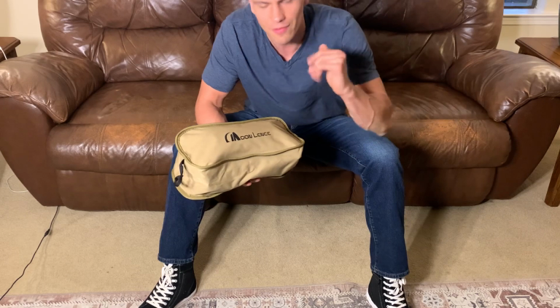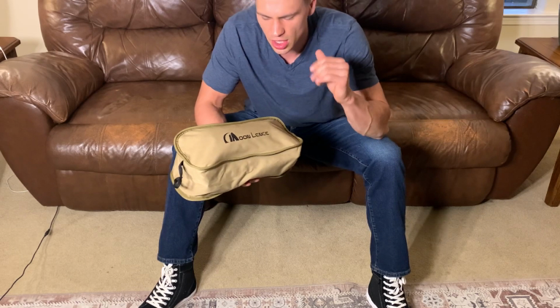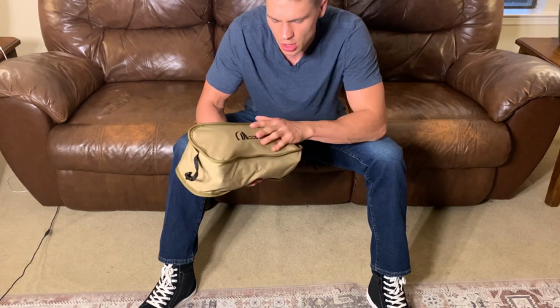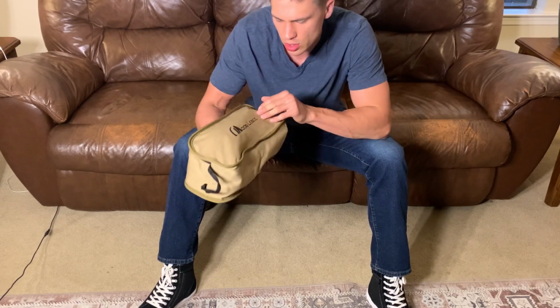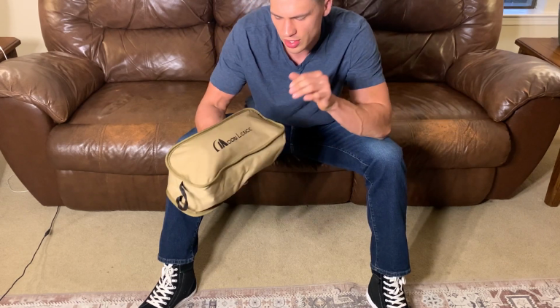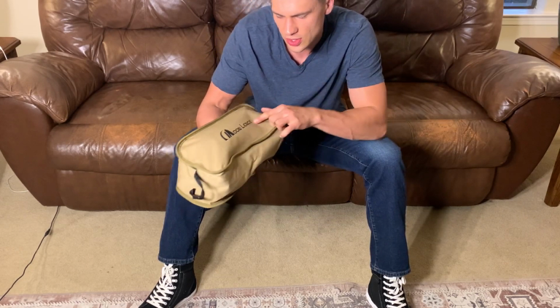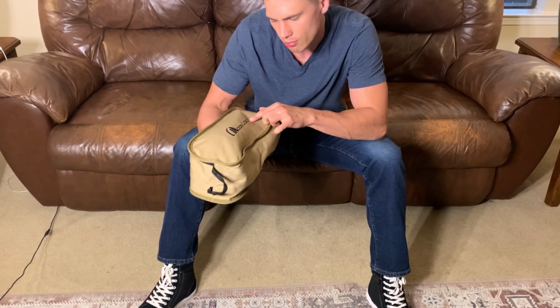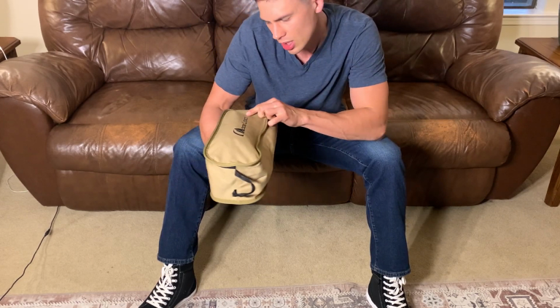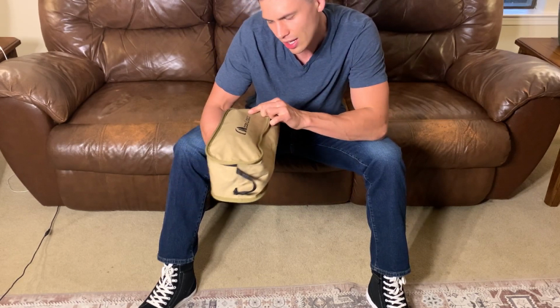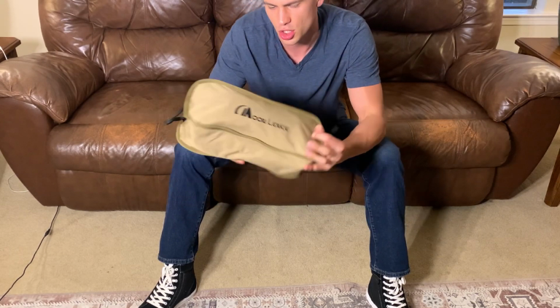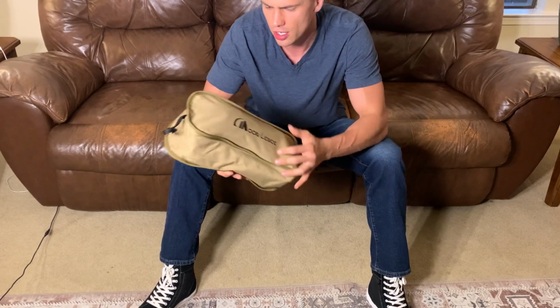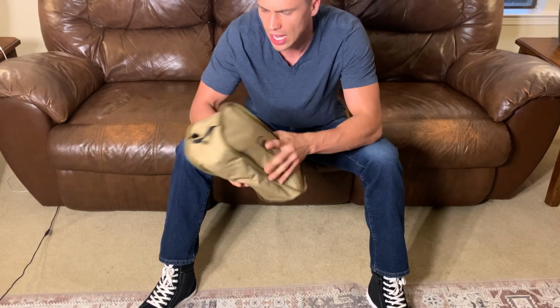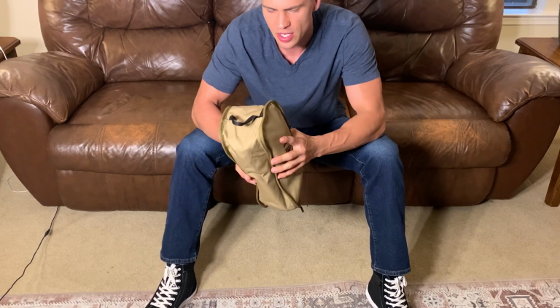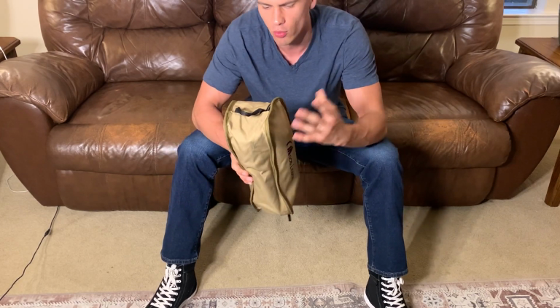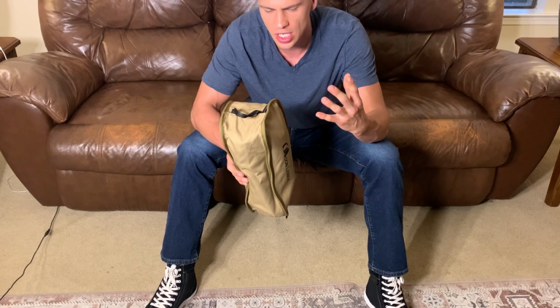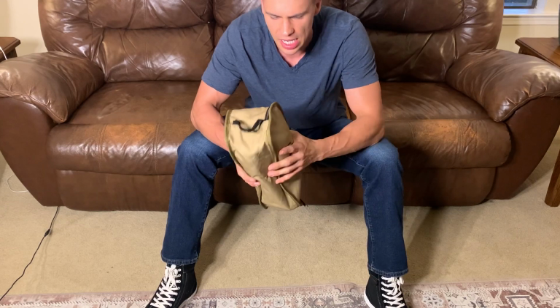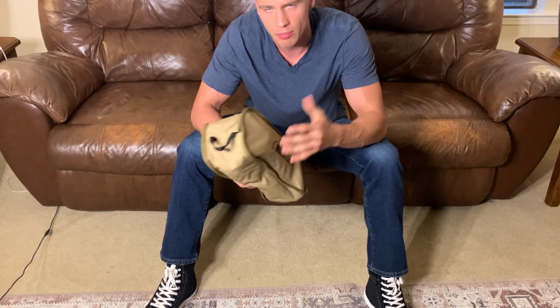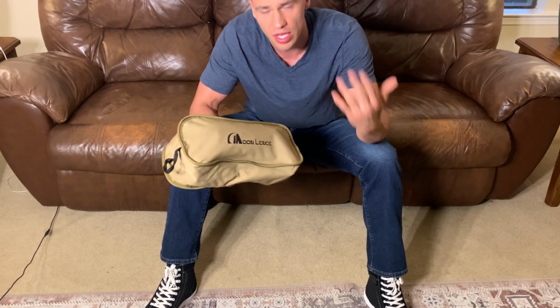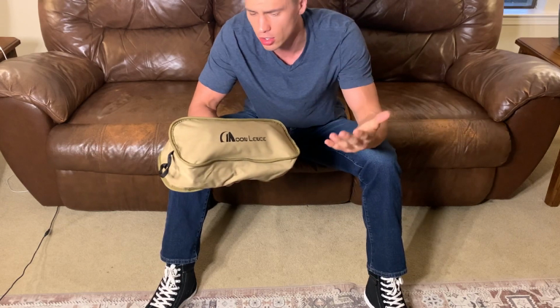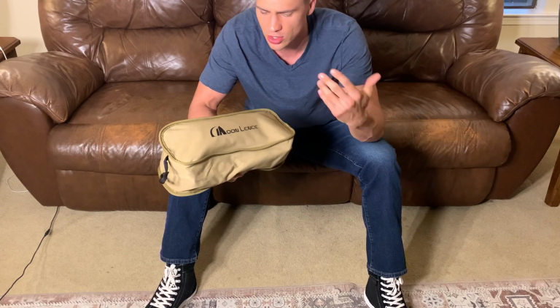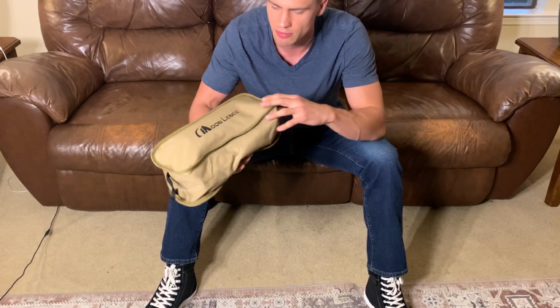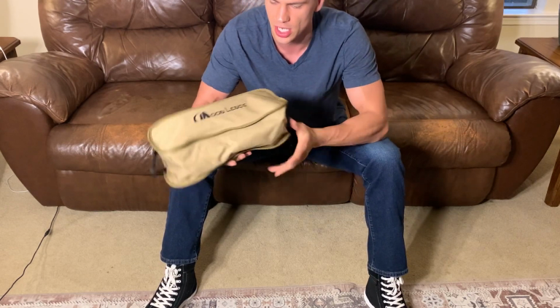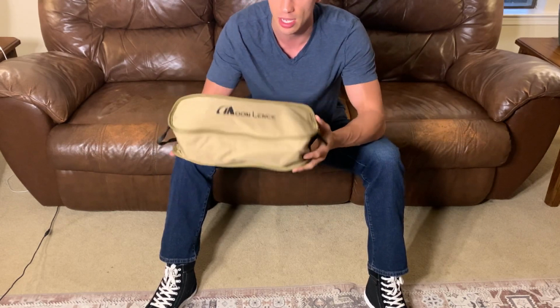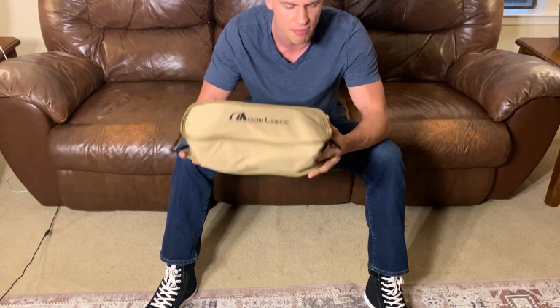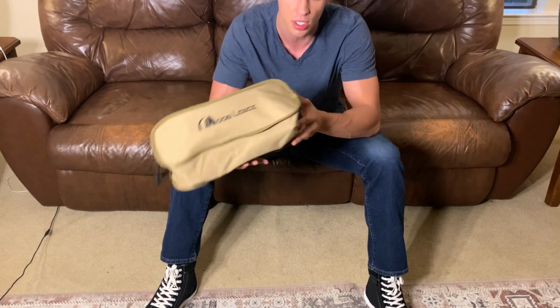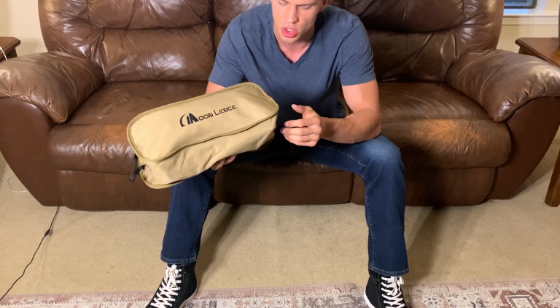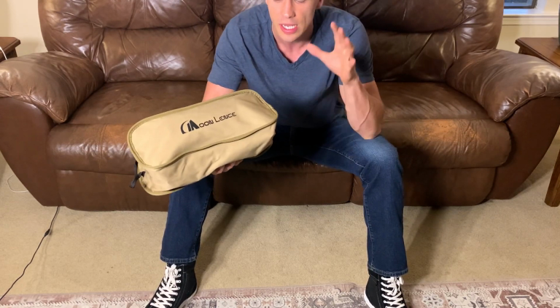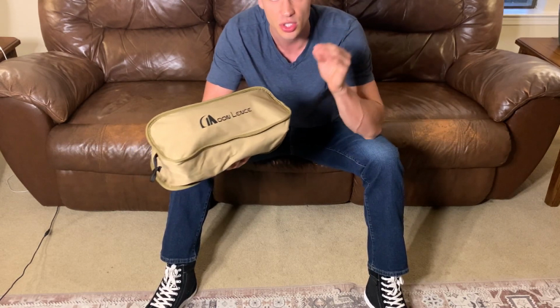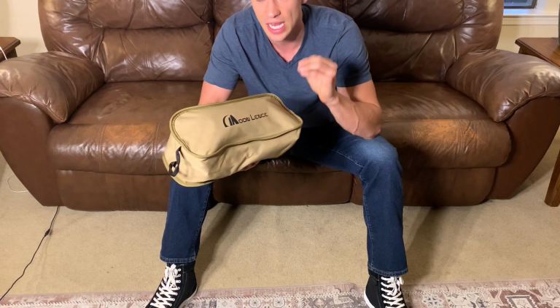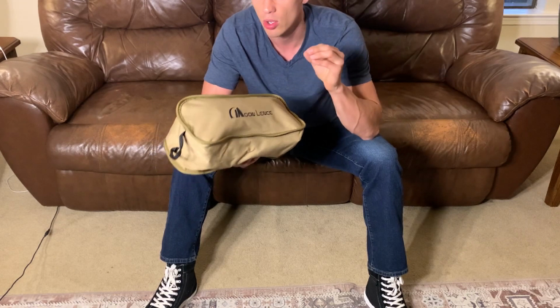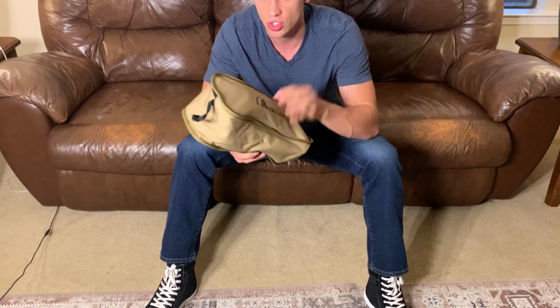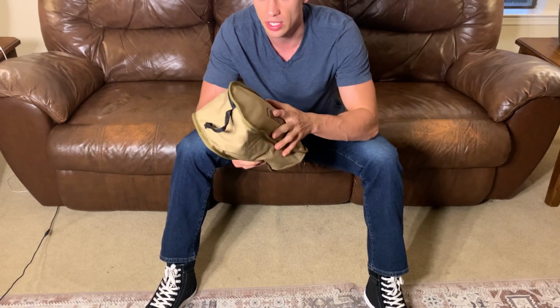Hey everyone, it's John. Today I'm going to show you this Moon Lounge chair. I got this for camping, both in my car as well as motorcycle camping, and the main draw to this chair is just how small it is.